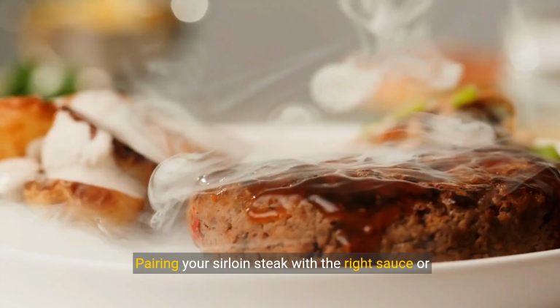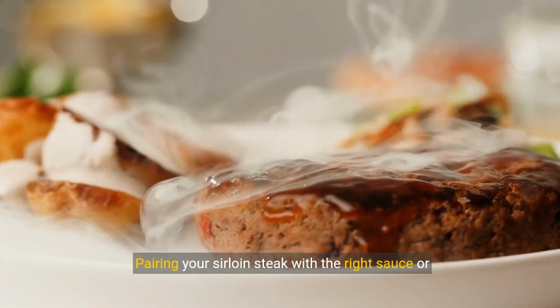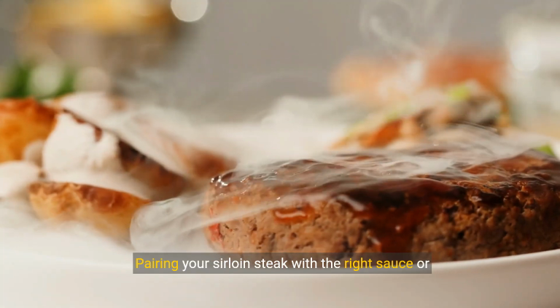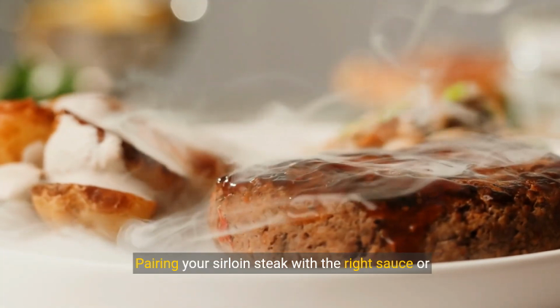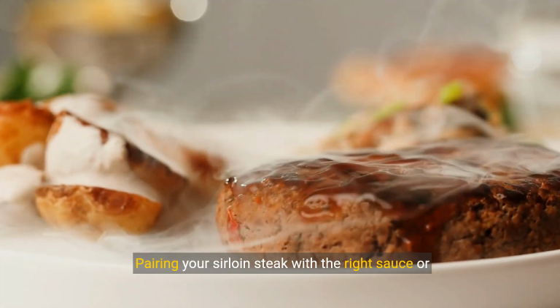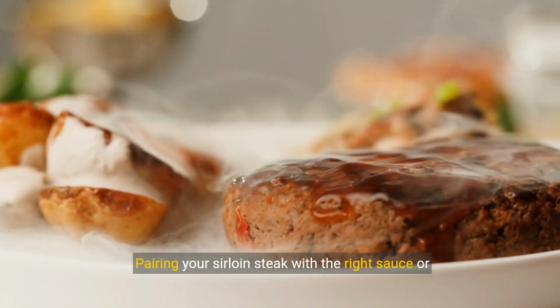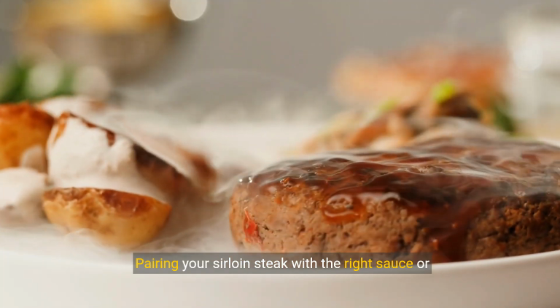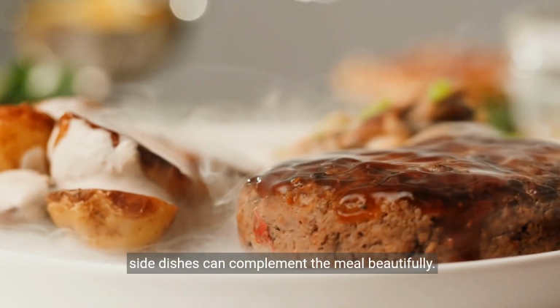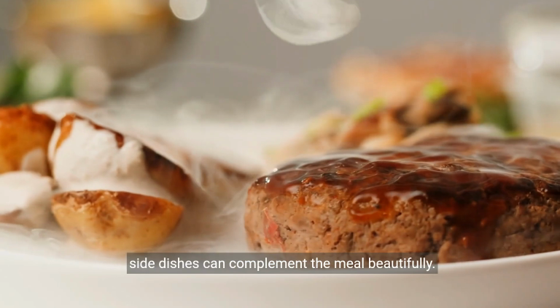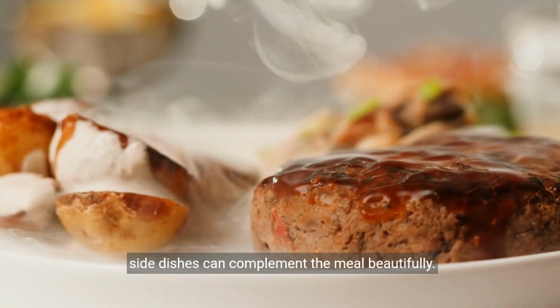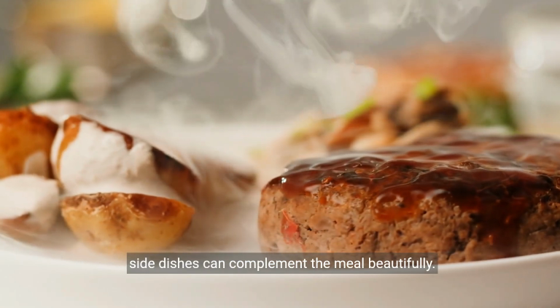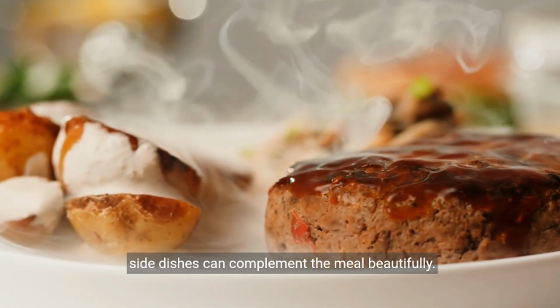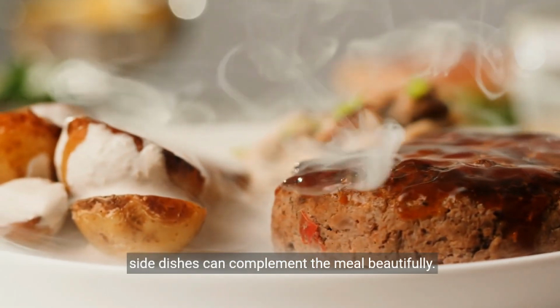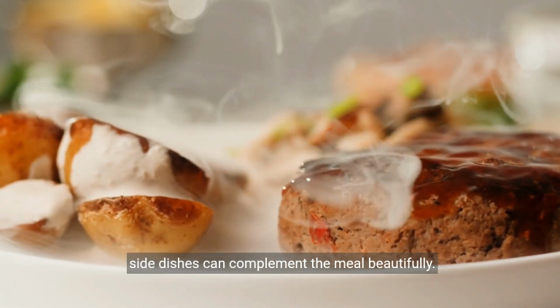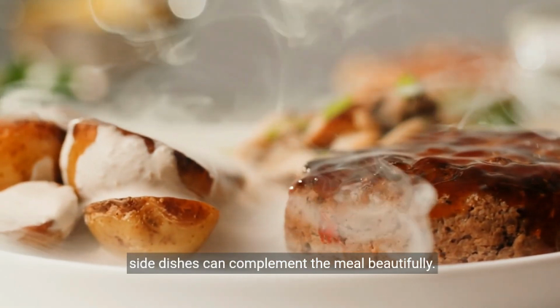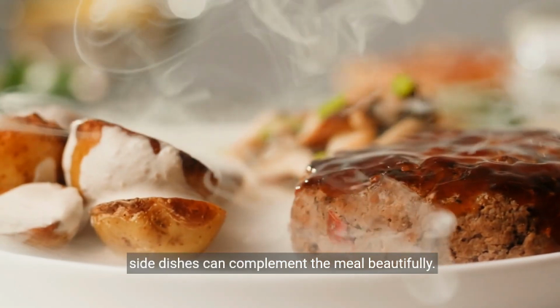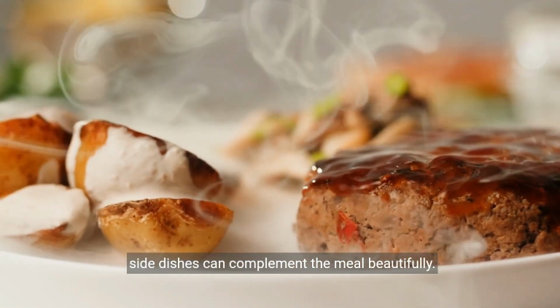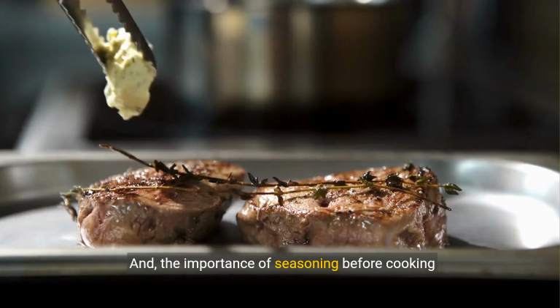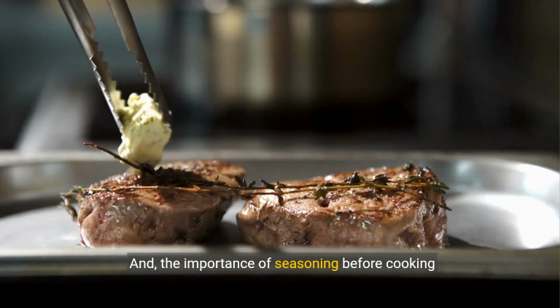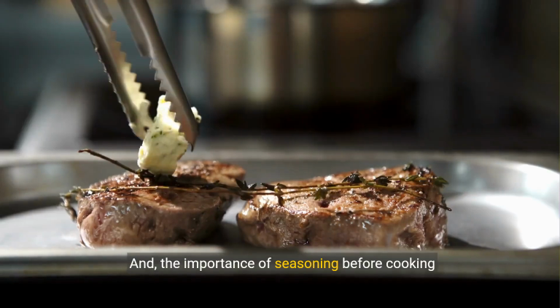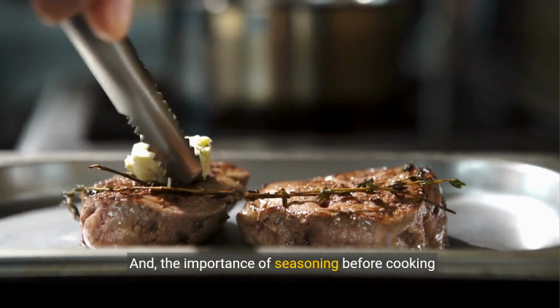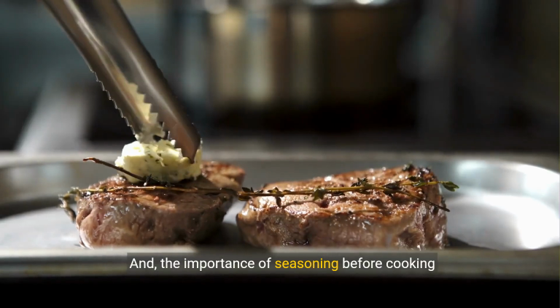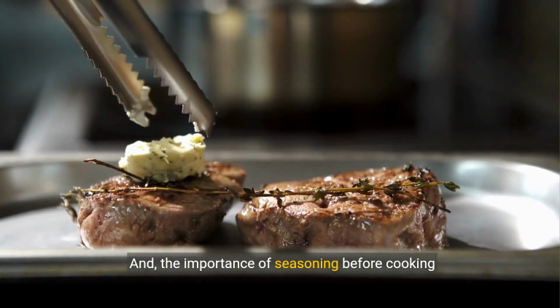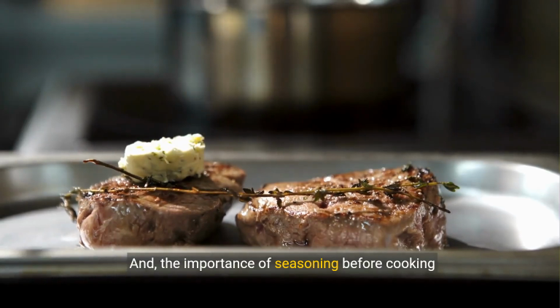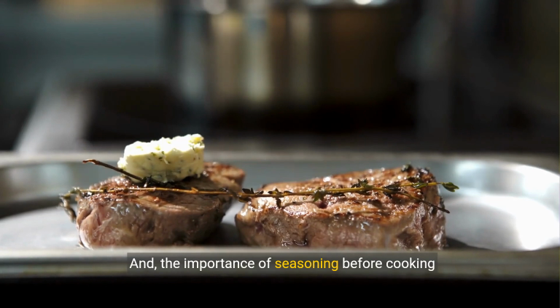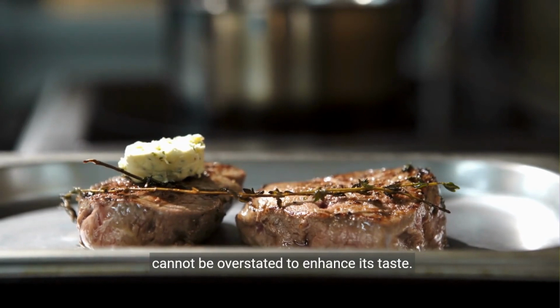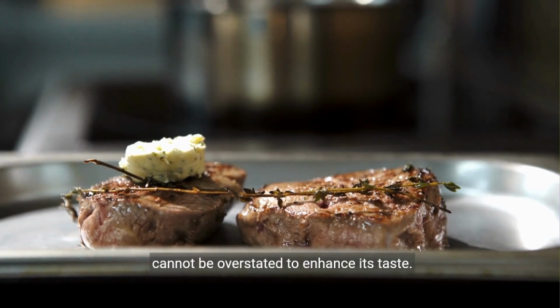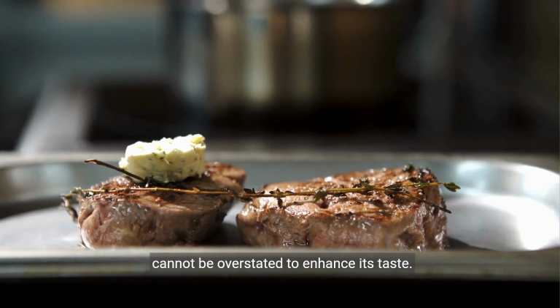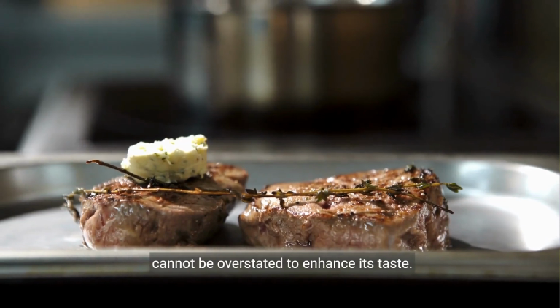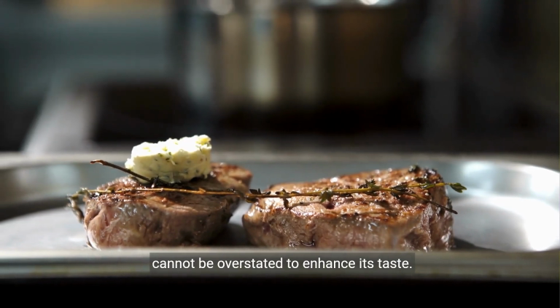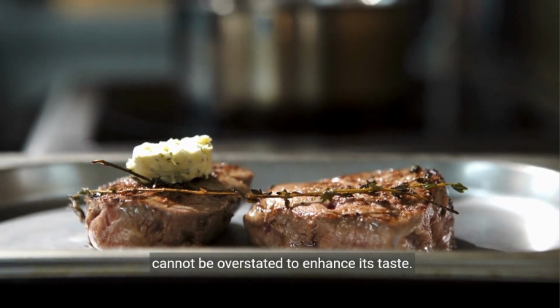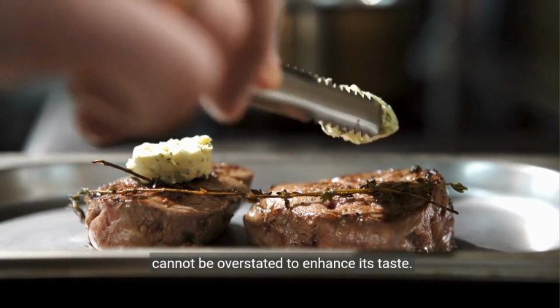Pairing your sirloin steak with the right sauce or side dishes can complement the meal beautifully. And the importance of seasoning before cooking cannot be overstated to enhance its taste.